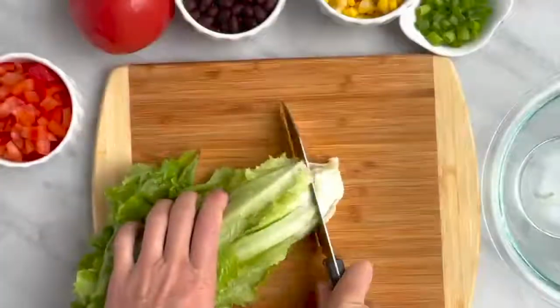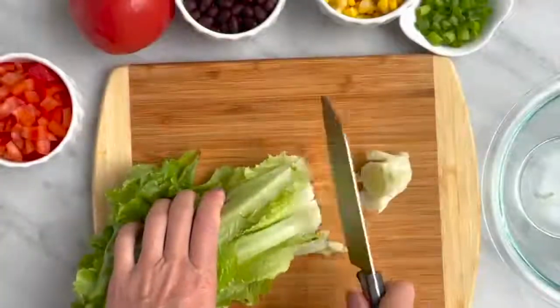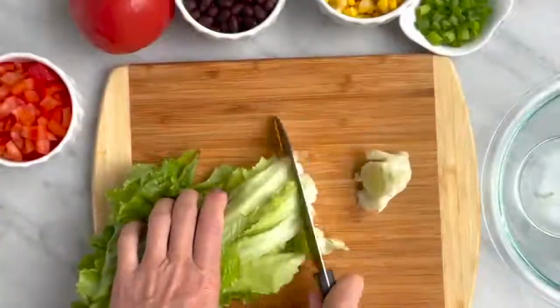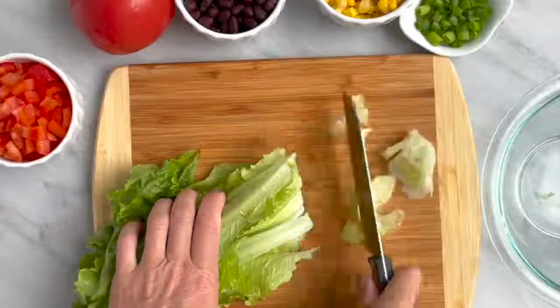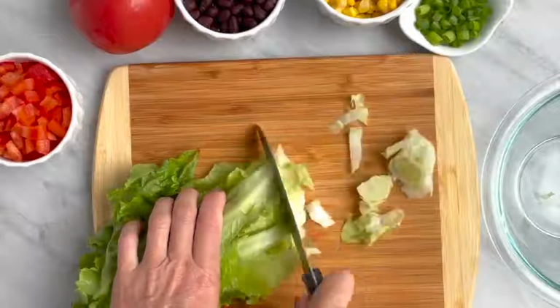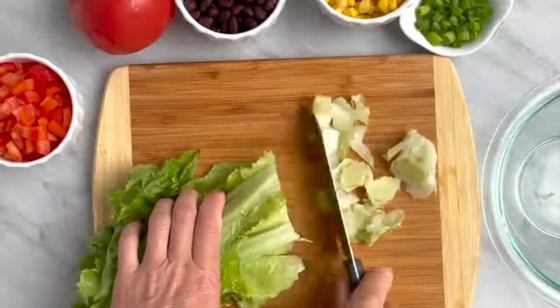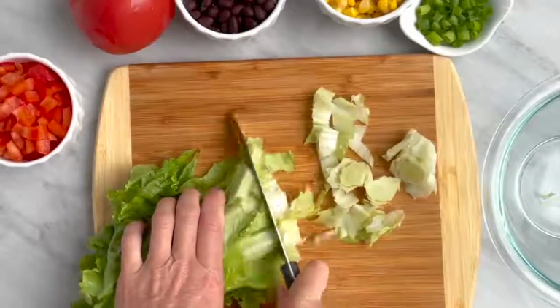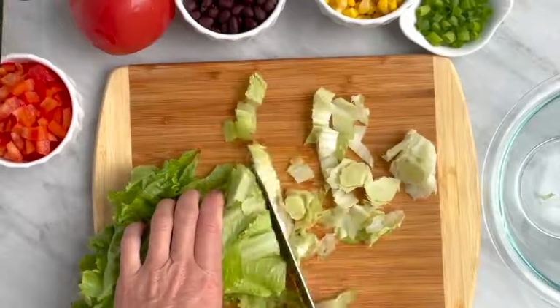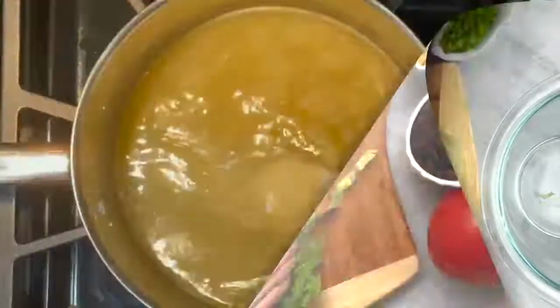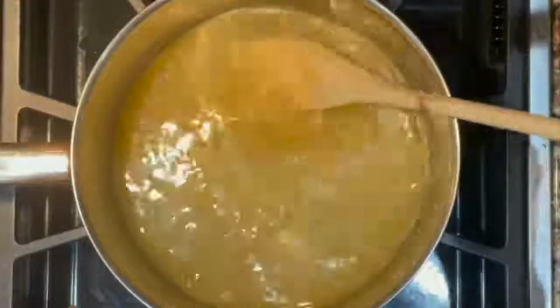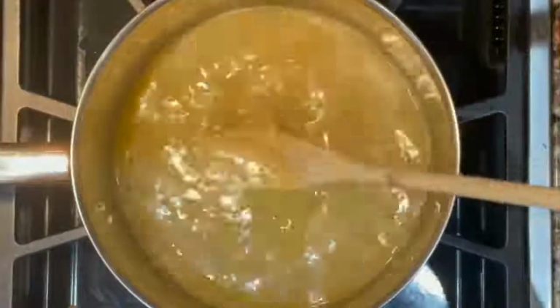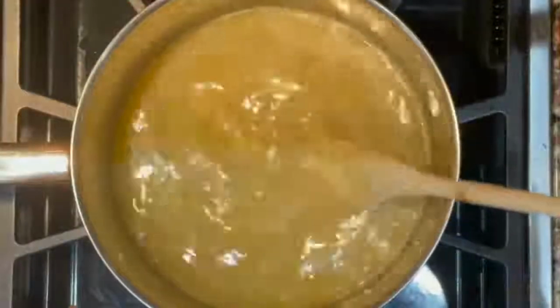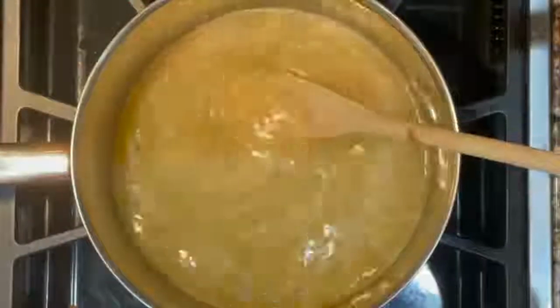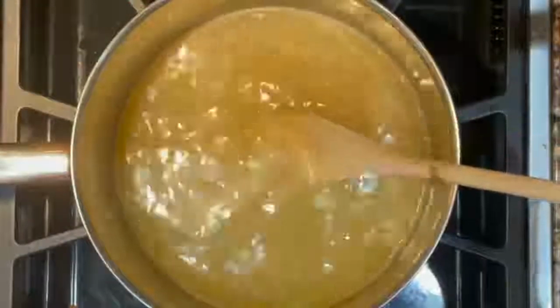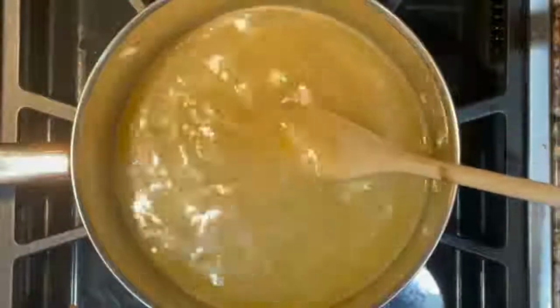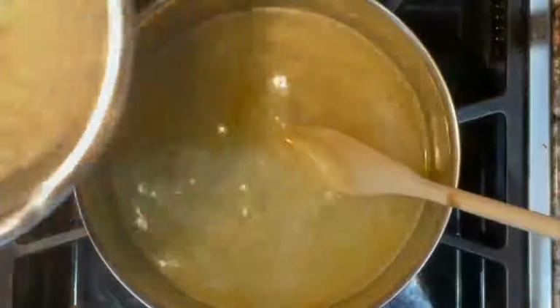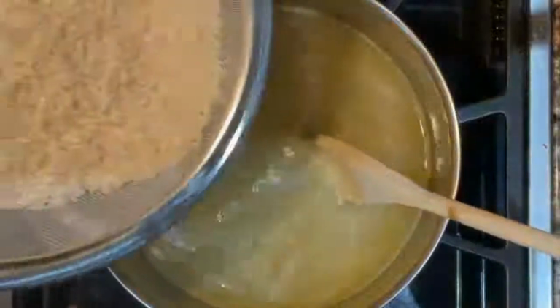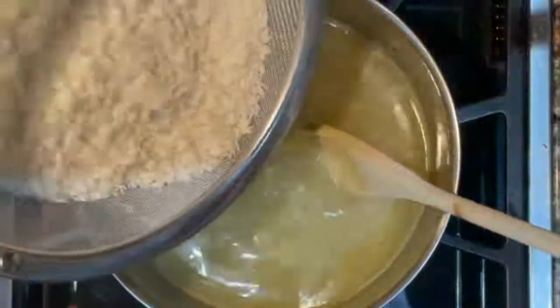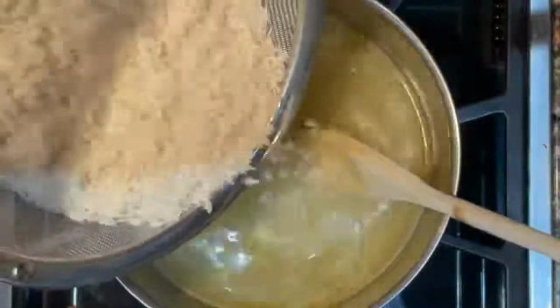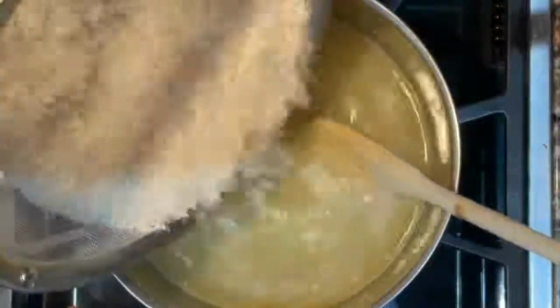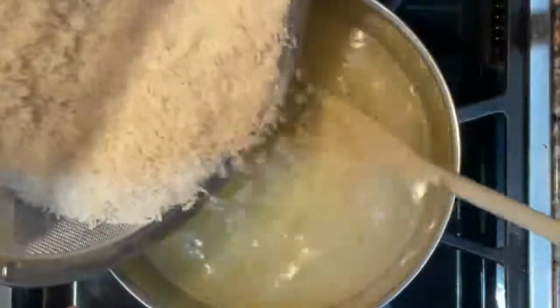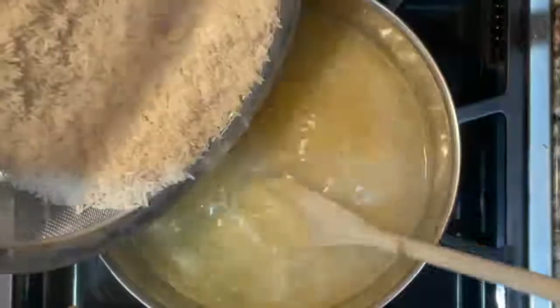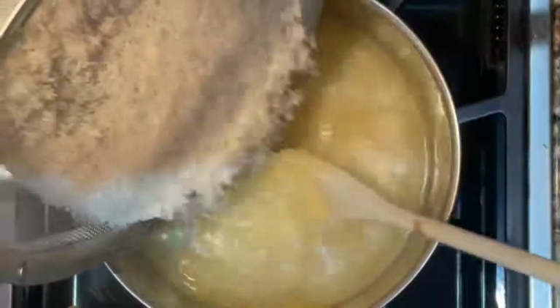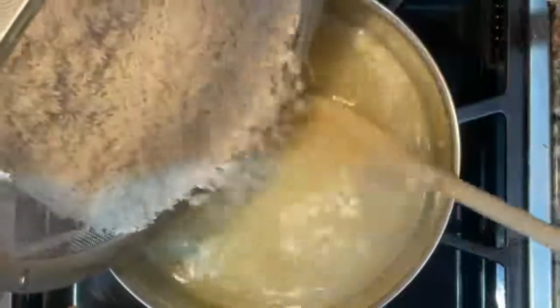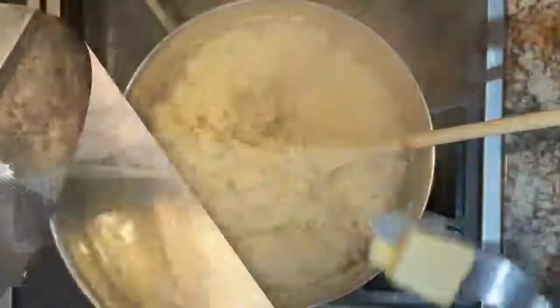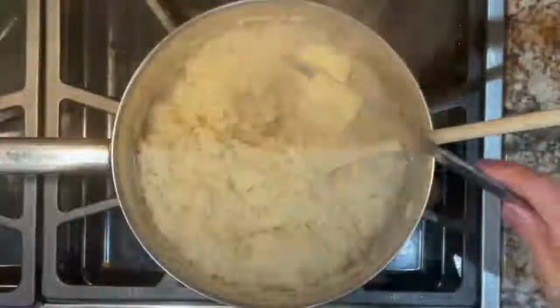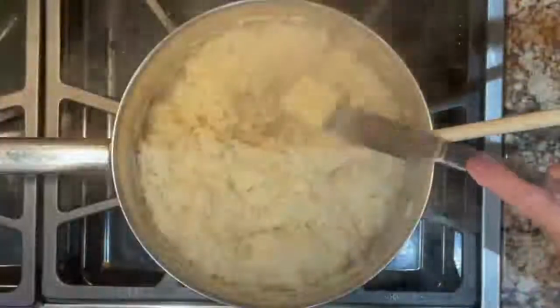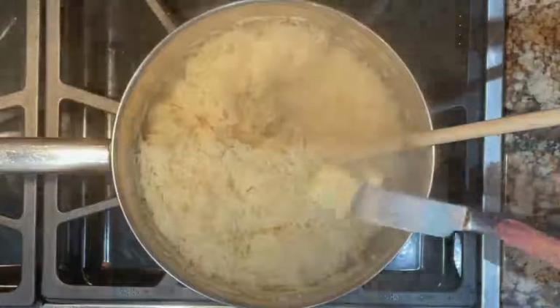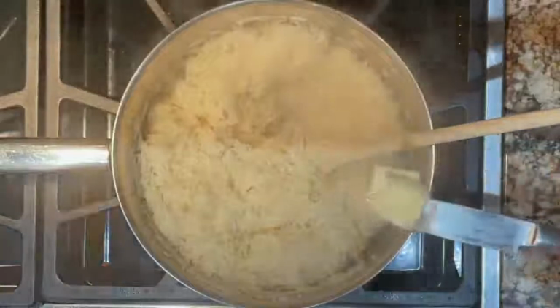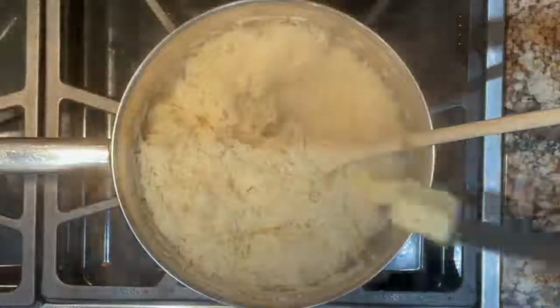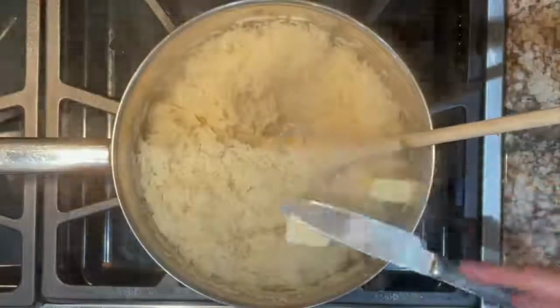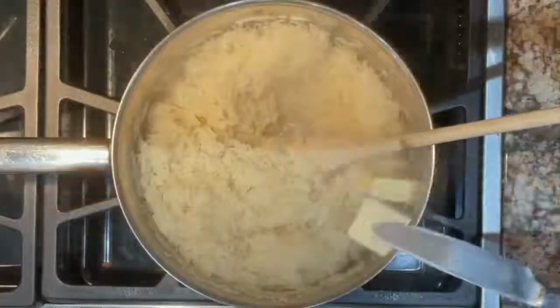Chop all your vegetables for the salad. Boil your low FODMAP chicken soup in a large pot, then add your rice and simmer until cooked. Stir in butter and salt and set aside for later.